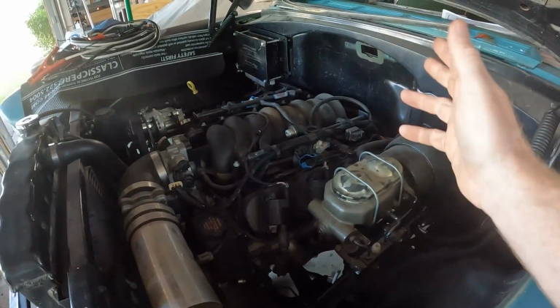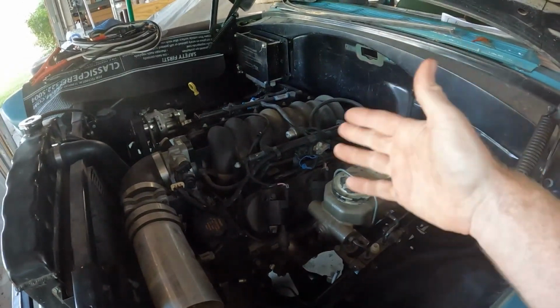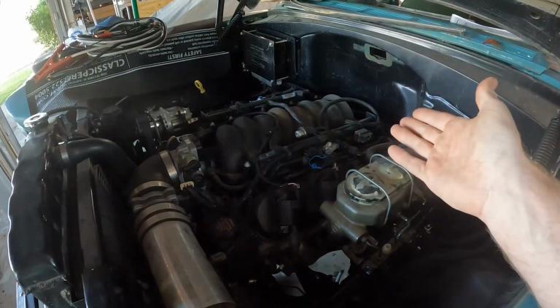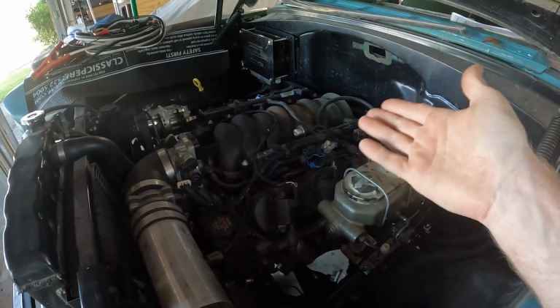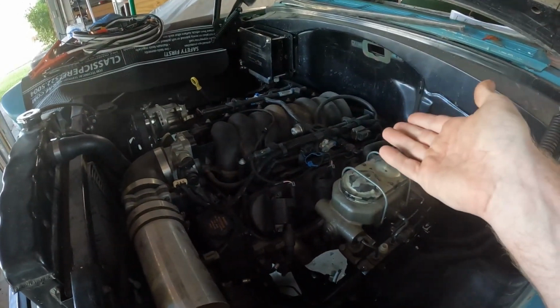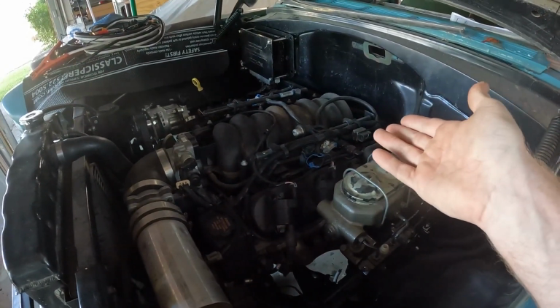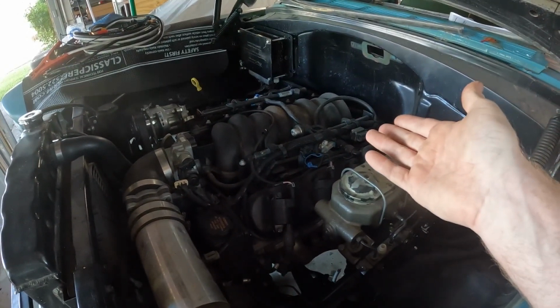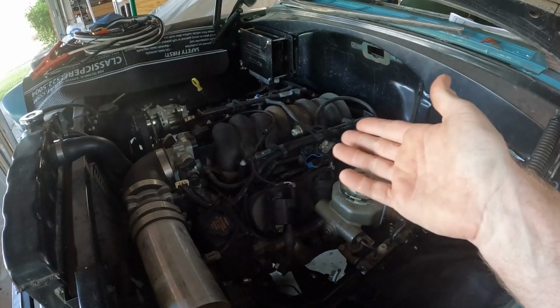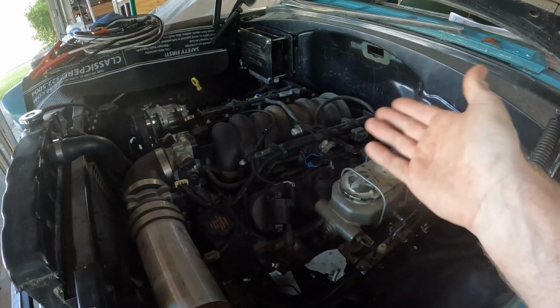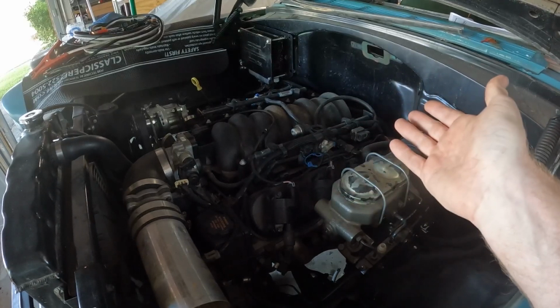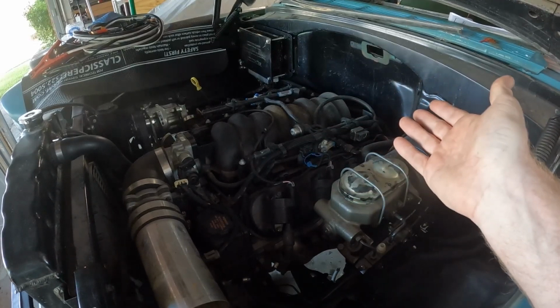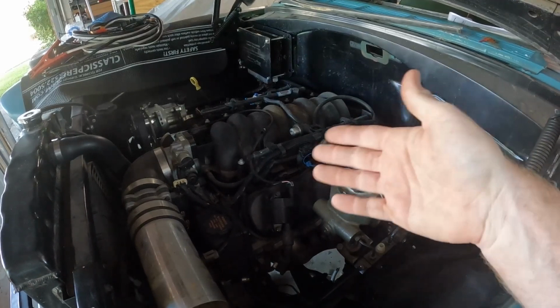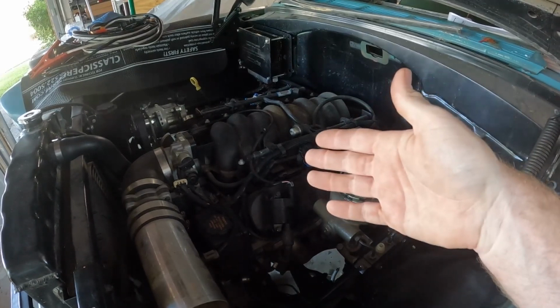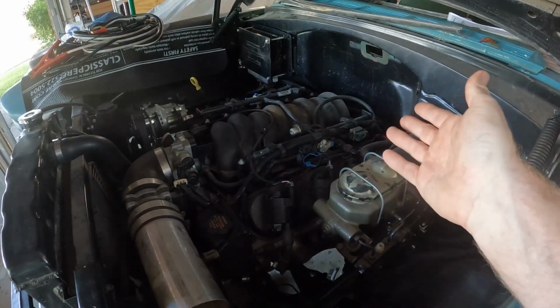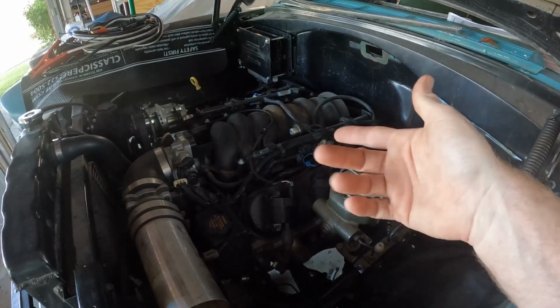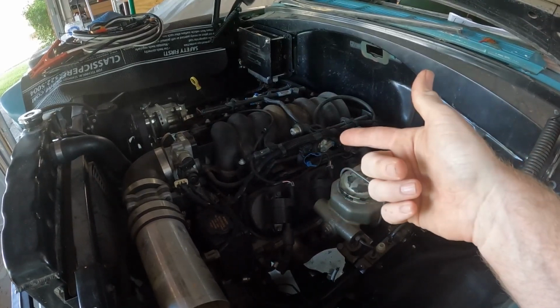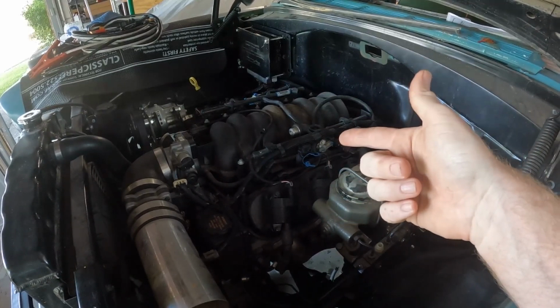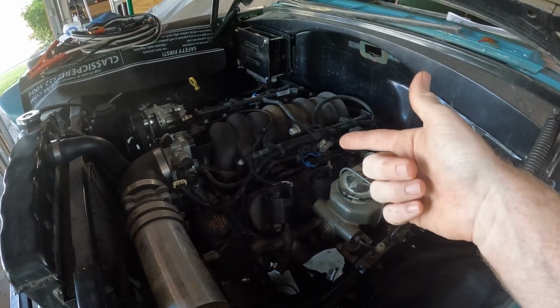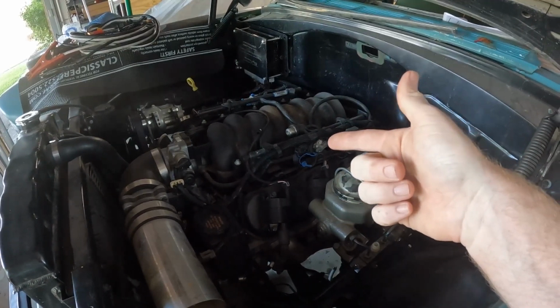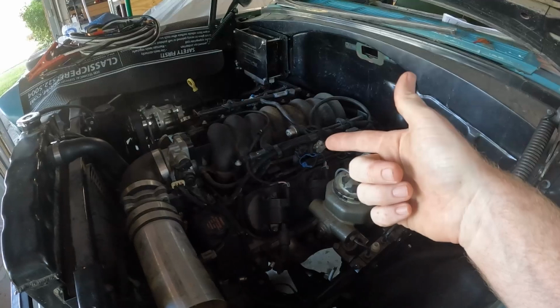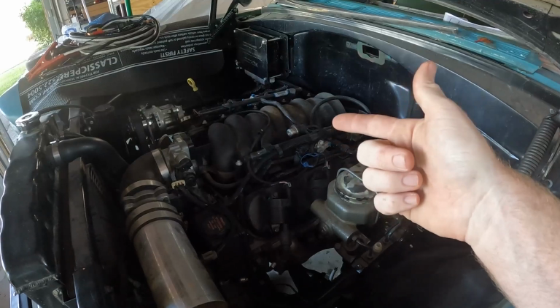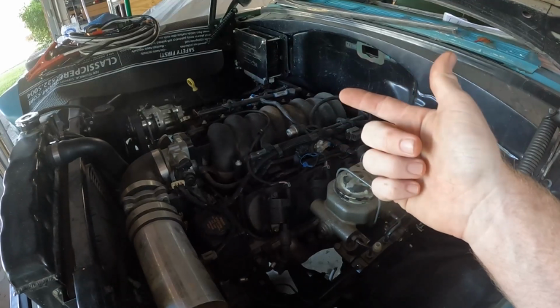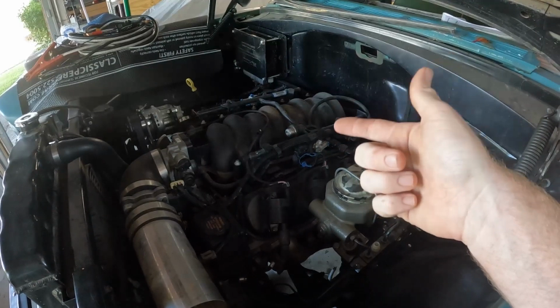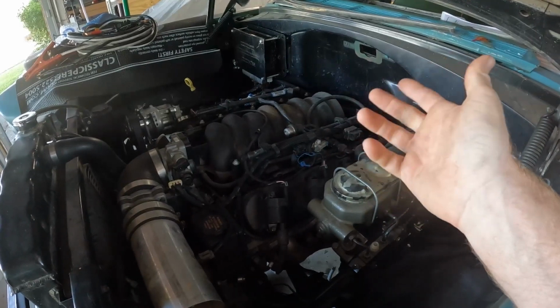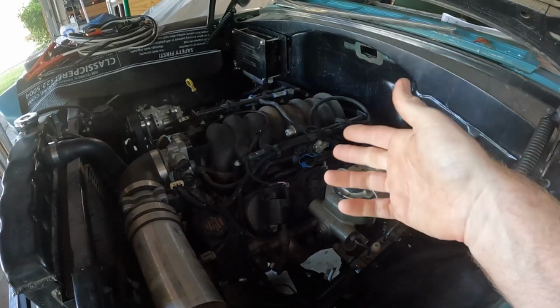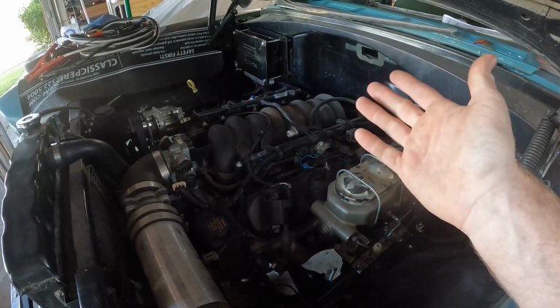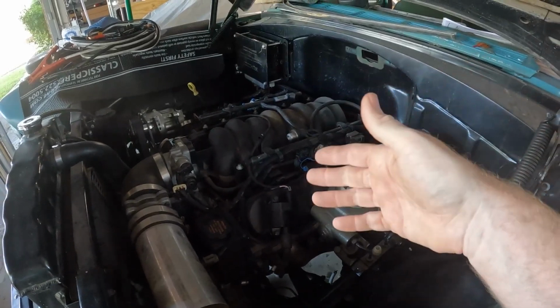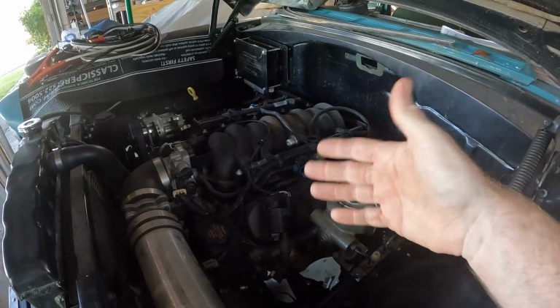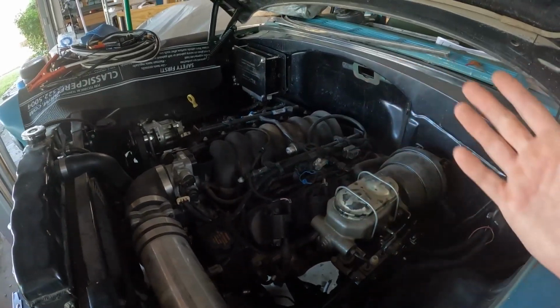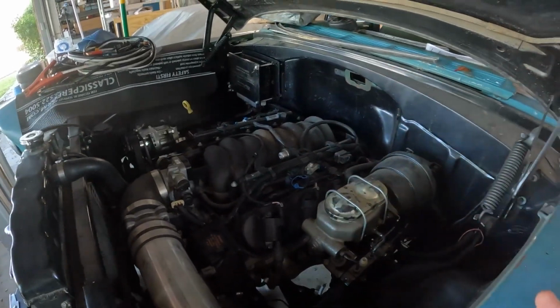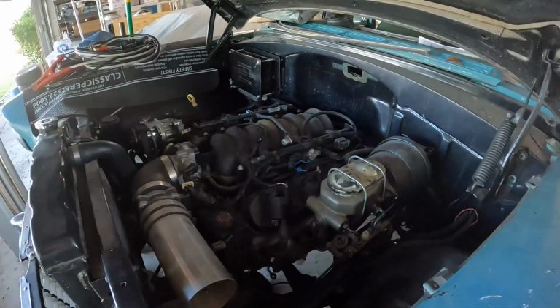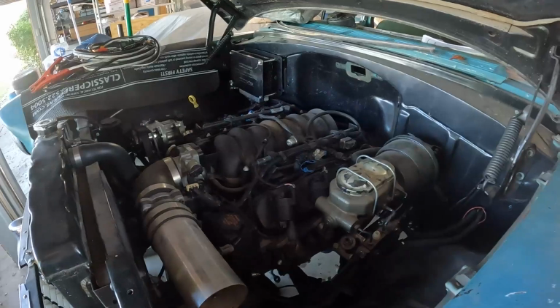First and foremost, you need an LS engine. Any of them would fit or work in there. This one's an LS1 out of a Camaro, but you could use a truck engine or whatever you want to use — it really doesn't matter.